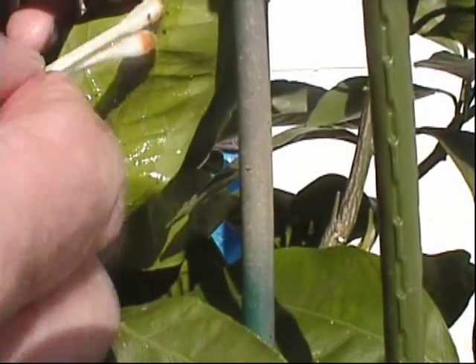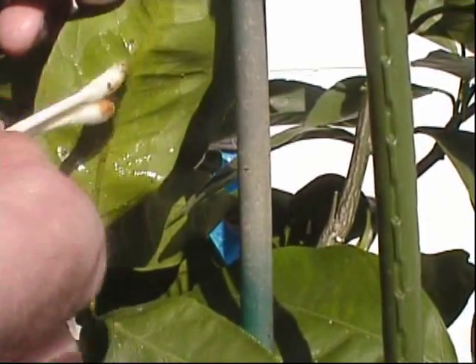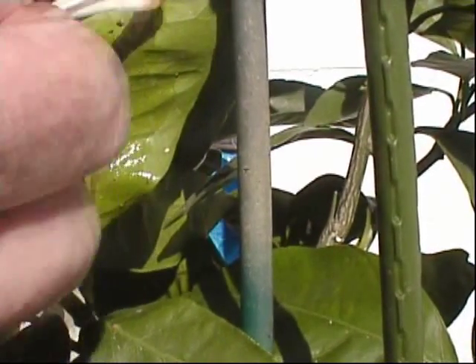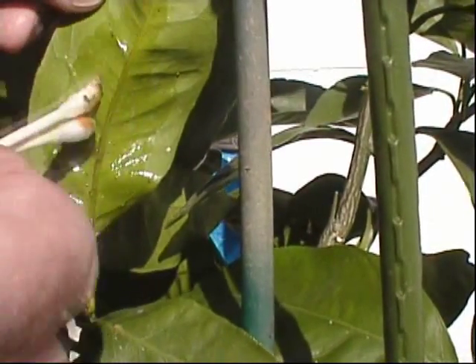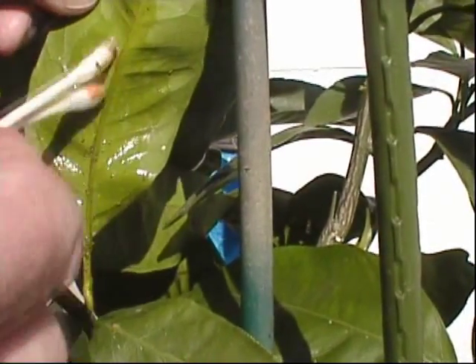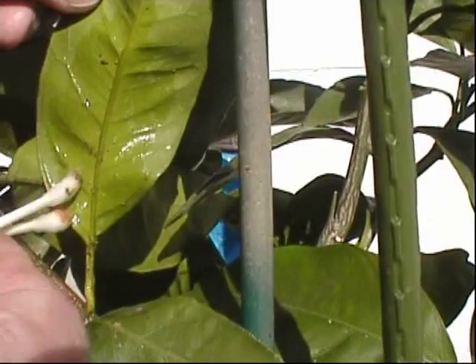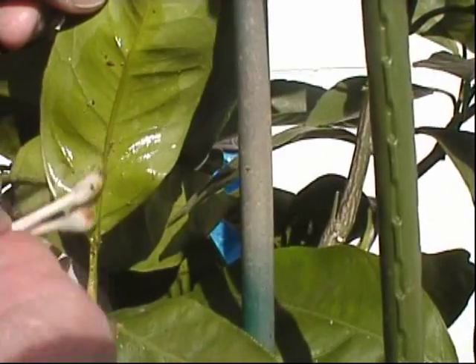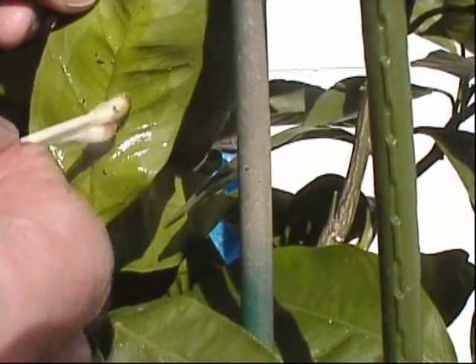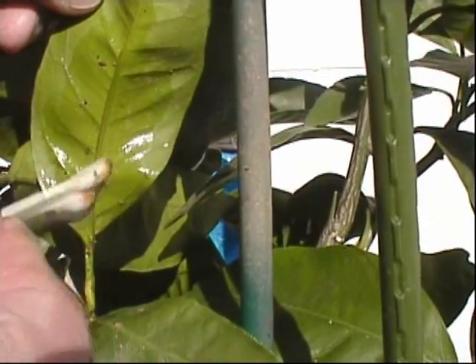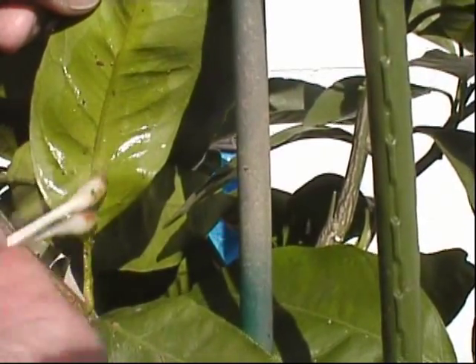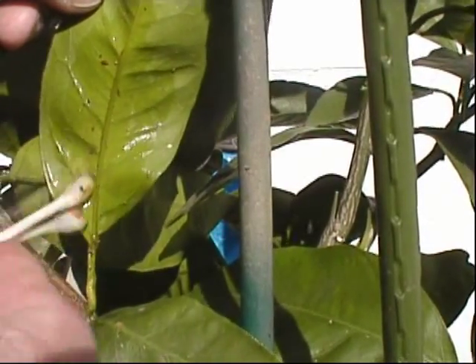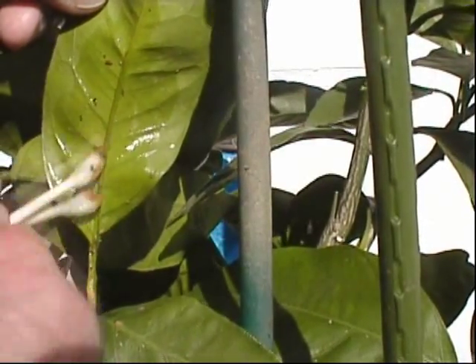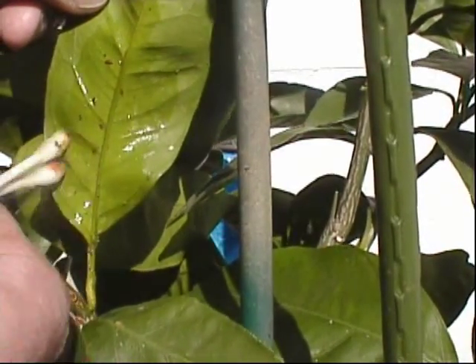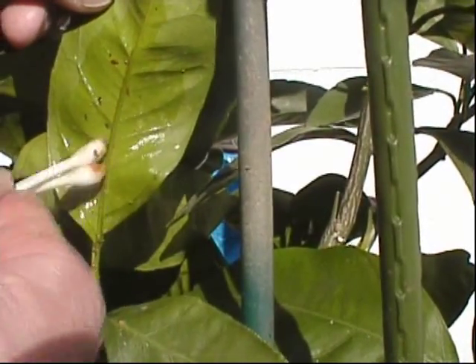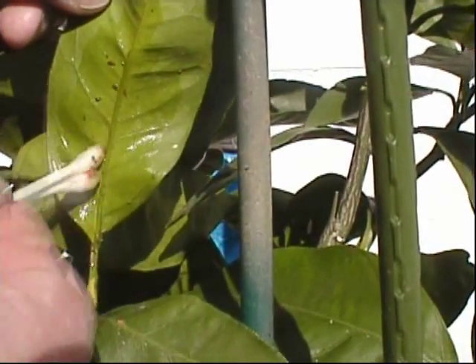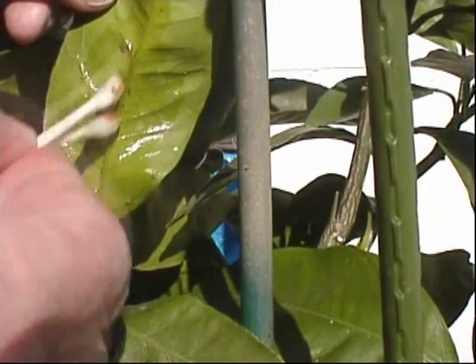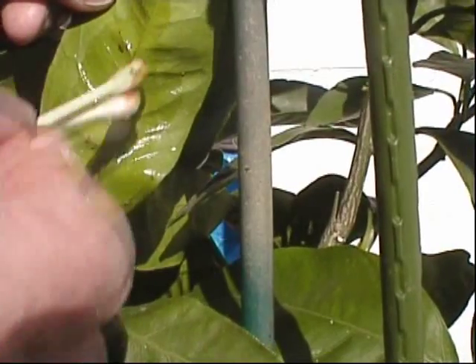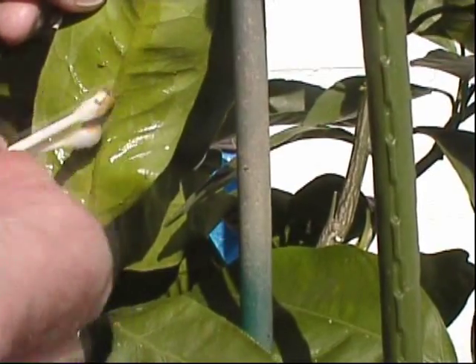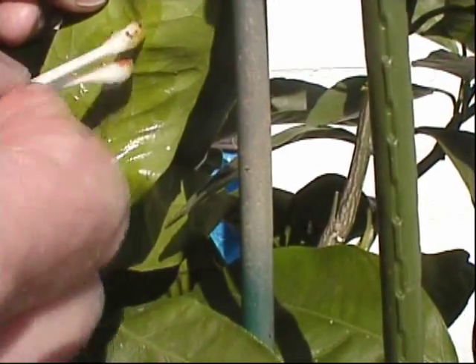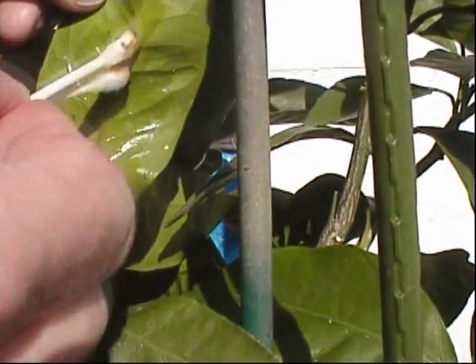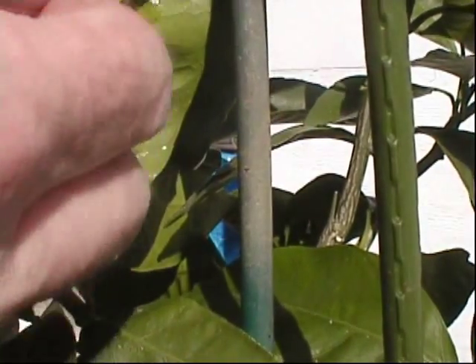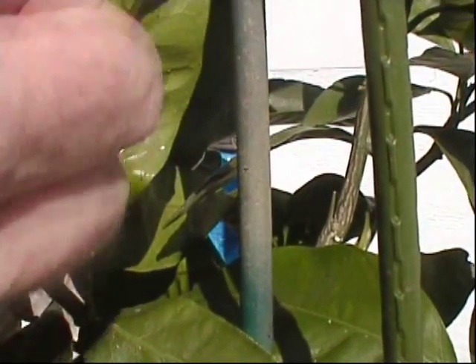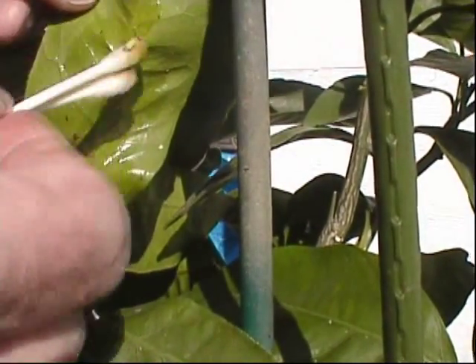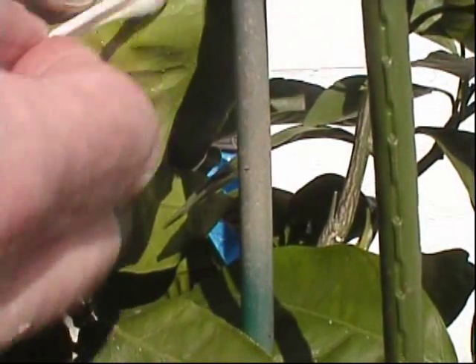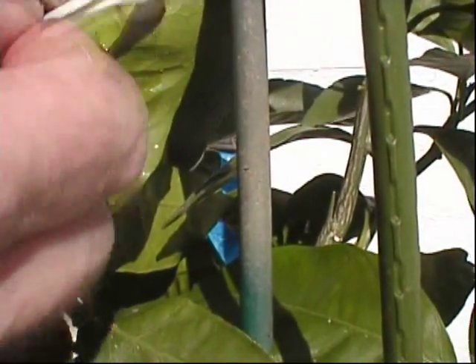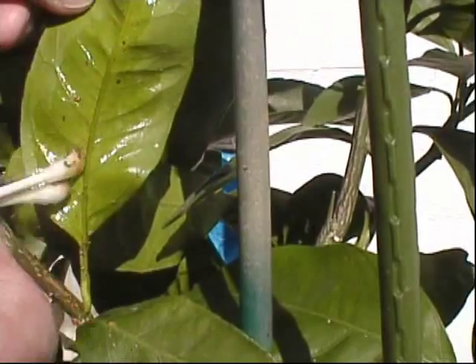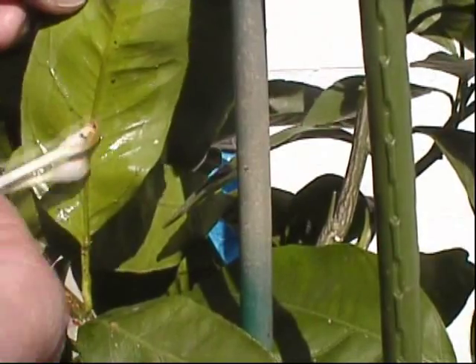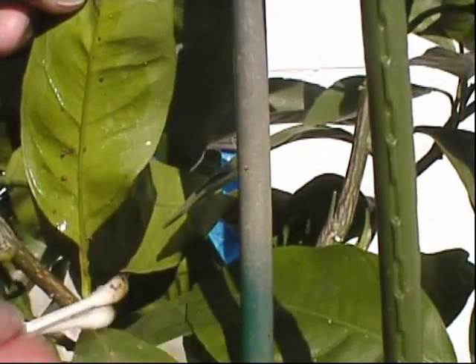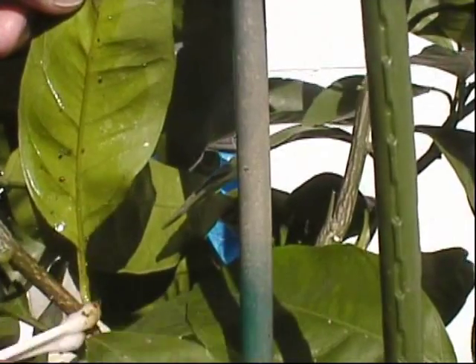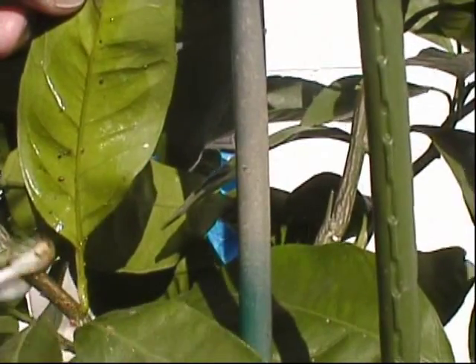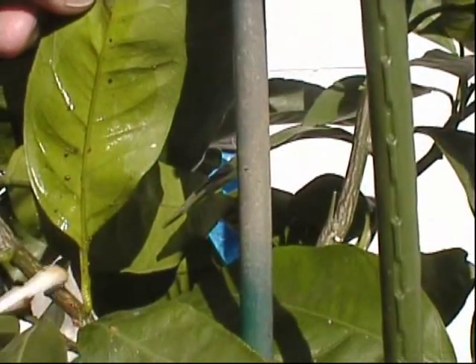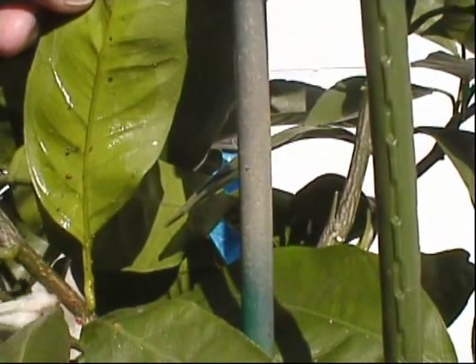Made quick work of them. They're easier to get off than the regular scale, which is really stuck on the leaf. I have the regular scale on this tree too — I'll have to tackle that.